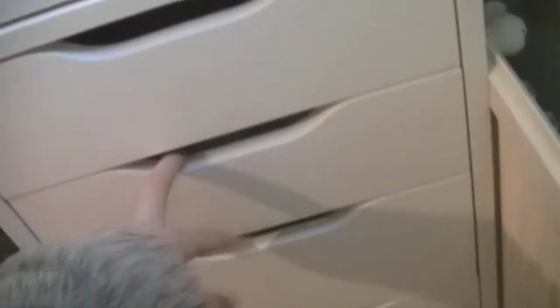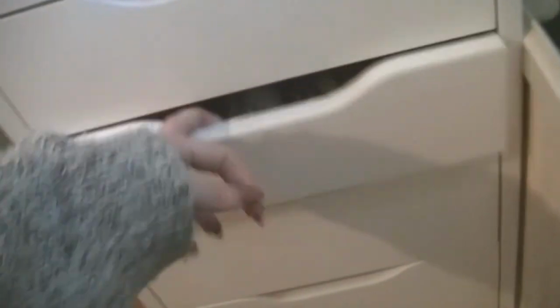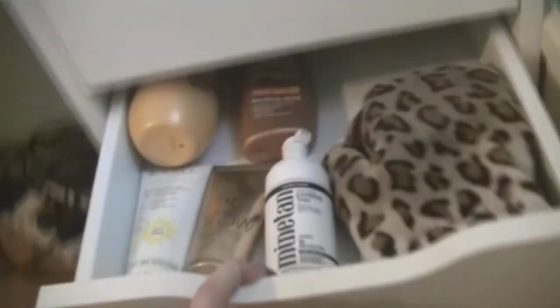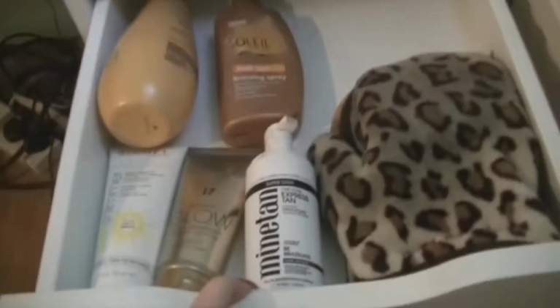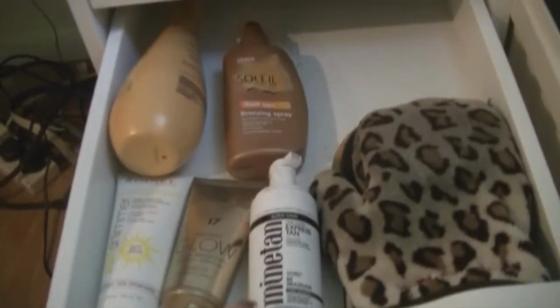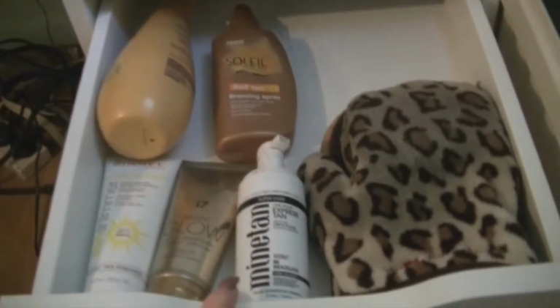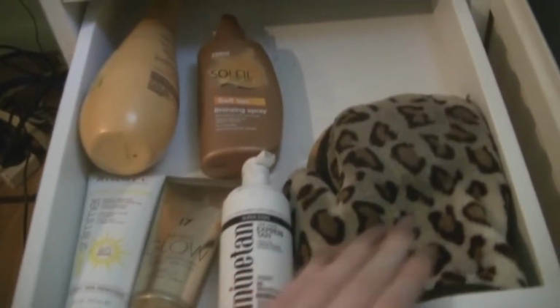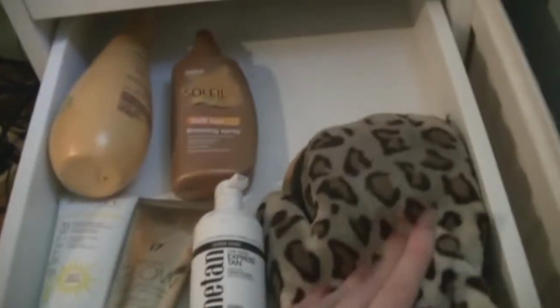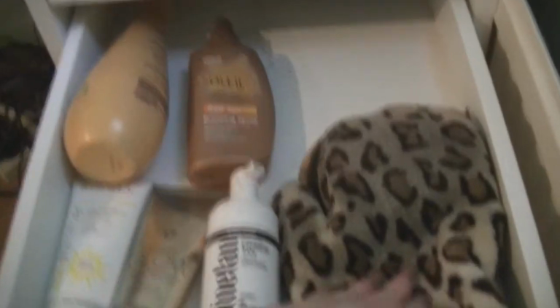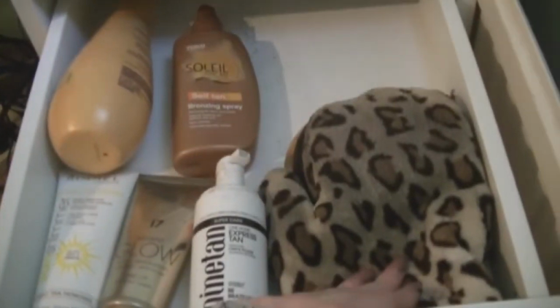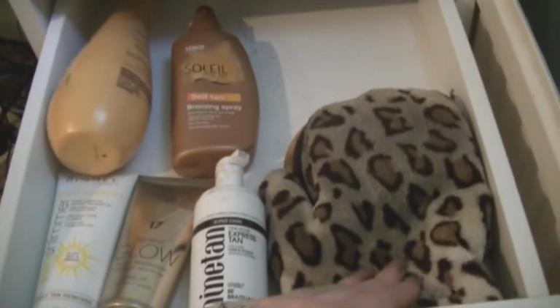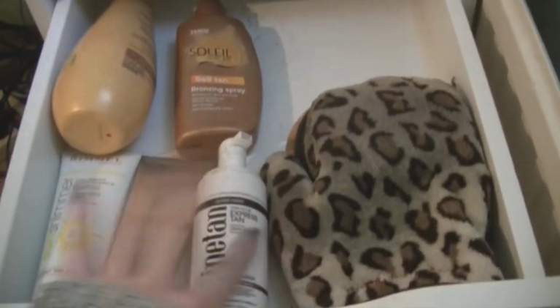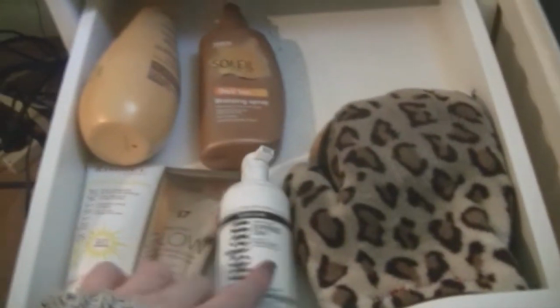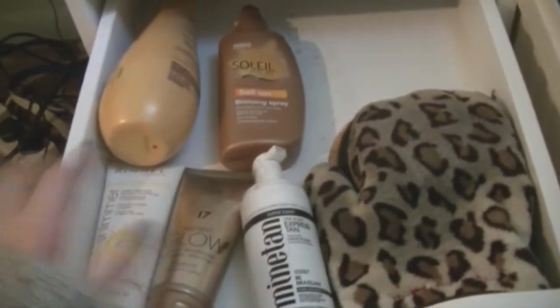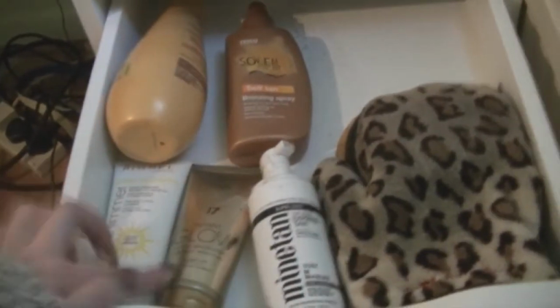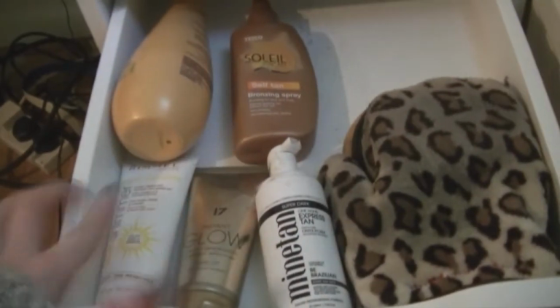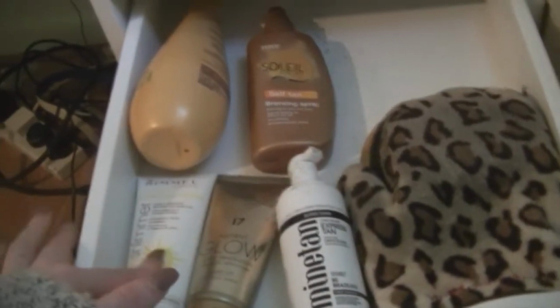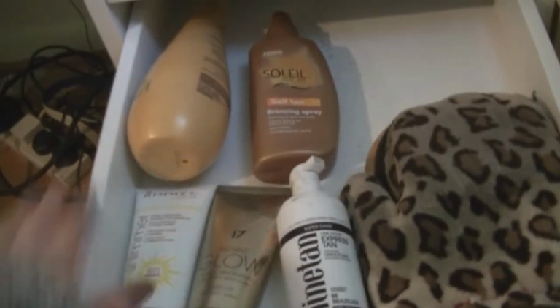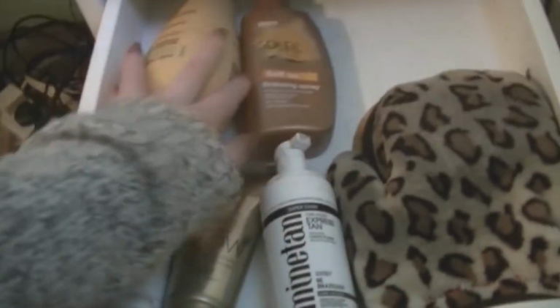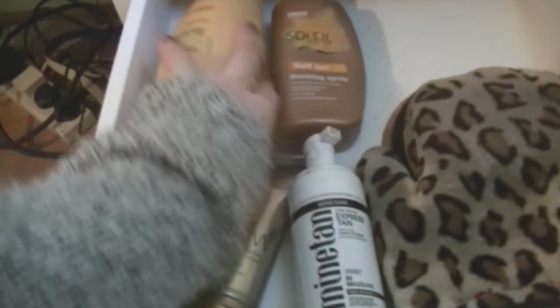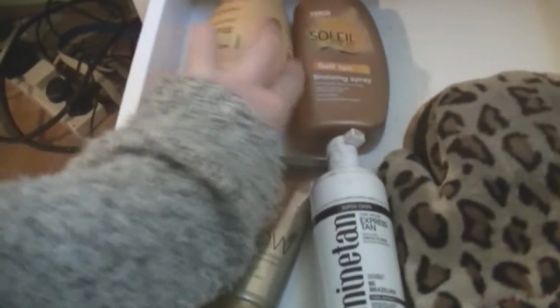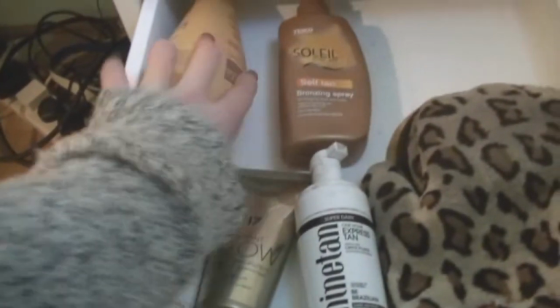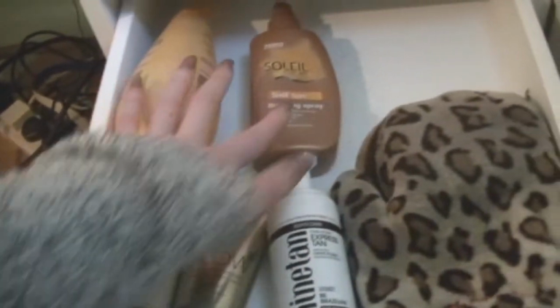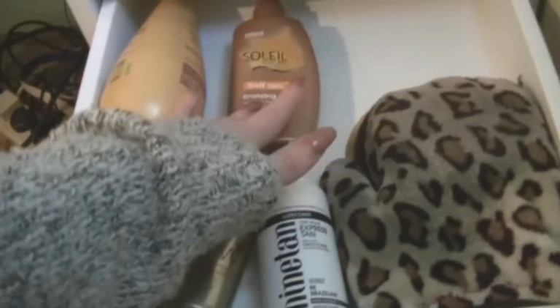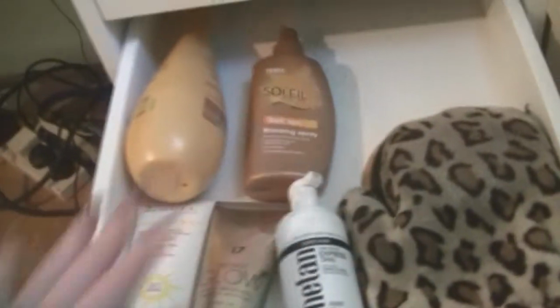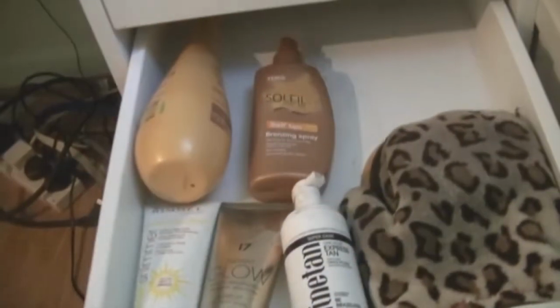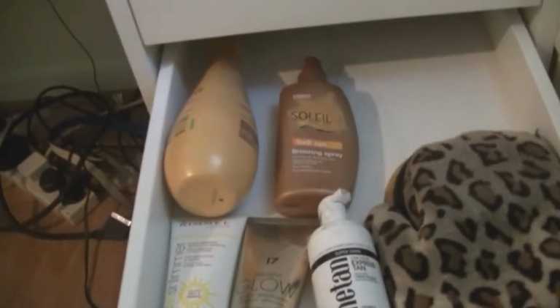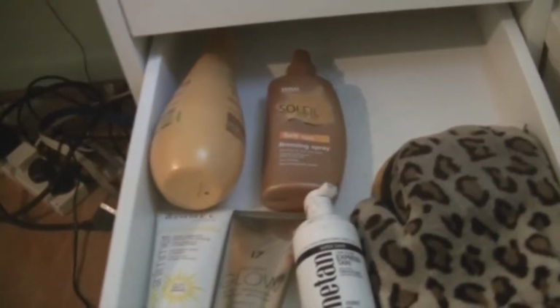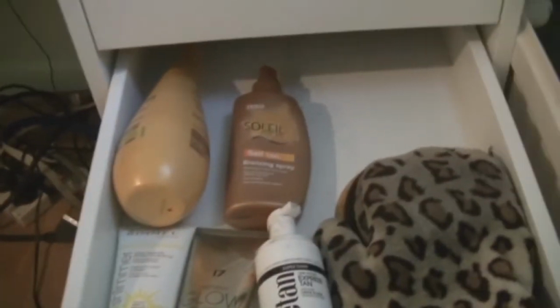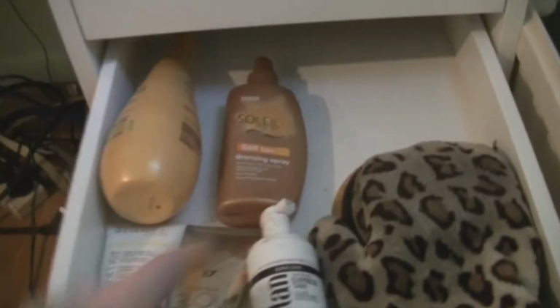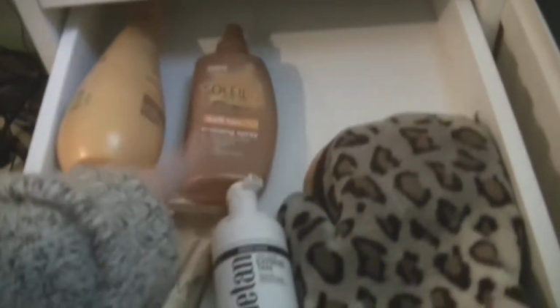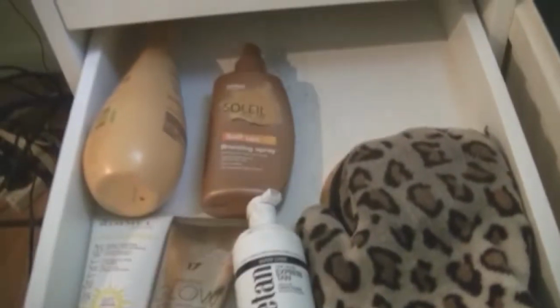Then moving on to the second one — it's just my tanning drawer. So I have my Love Yourself Glove, I have Mind Tan, Seventeen, Rimmel, D-Clor and Tesco Brand Tan, which is actually really, really good.